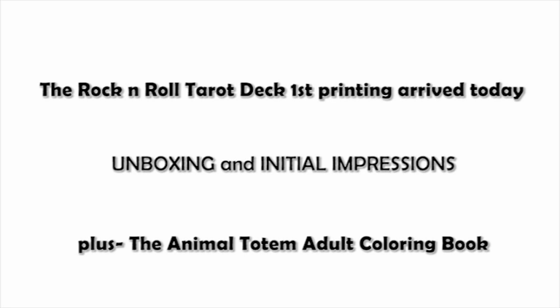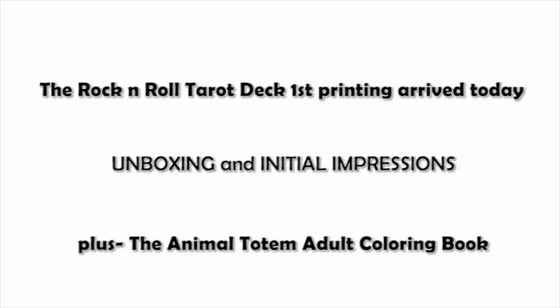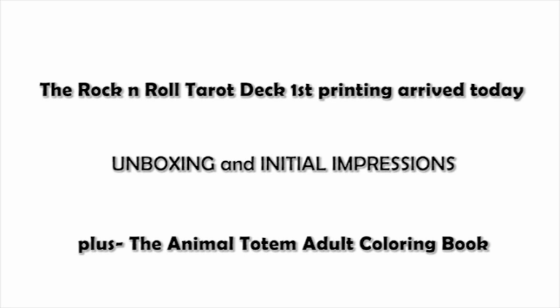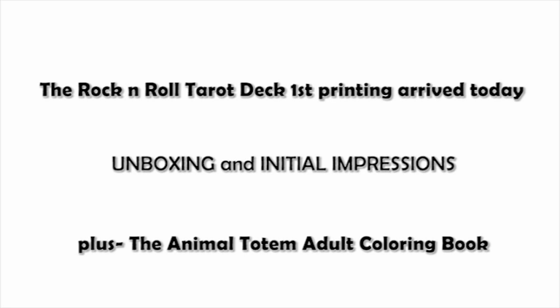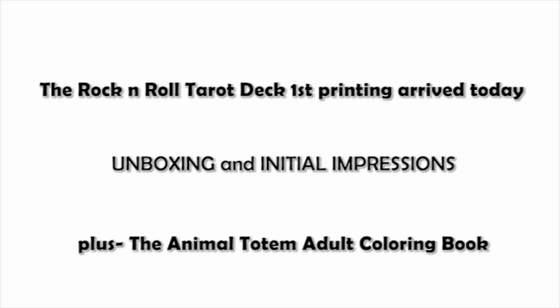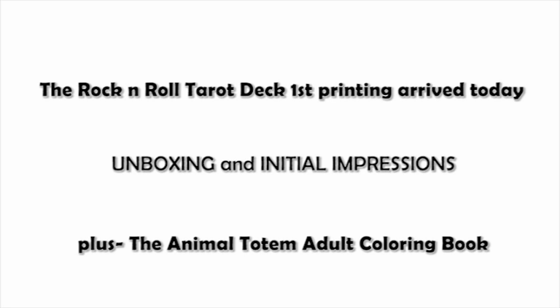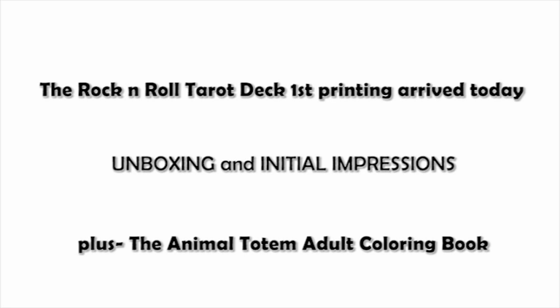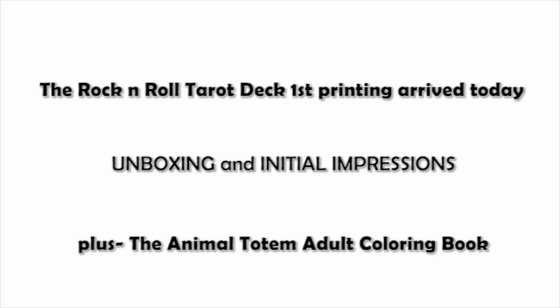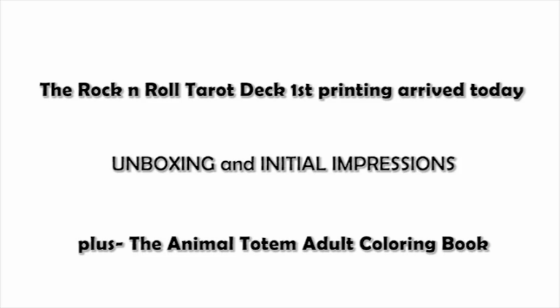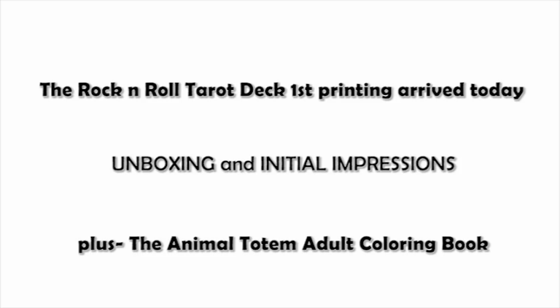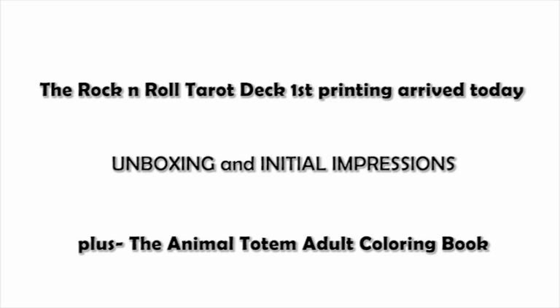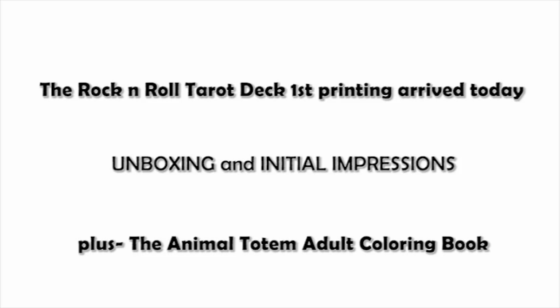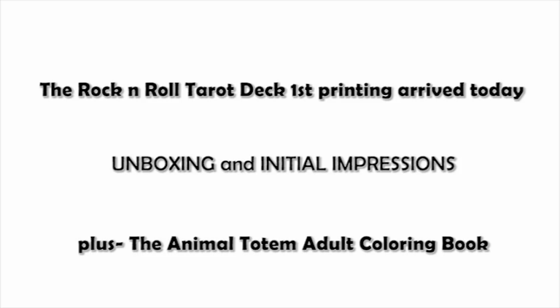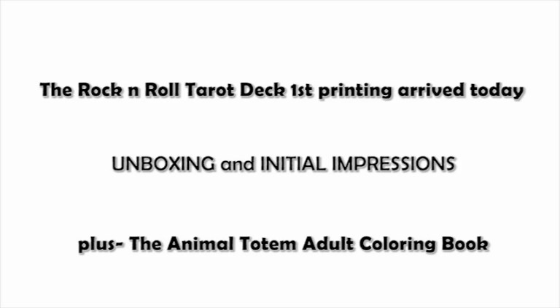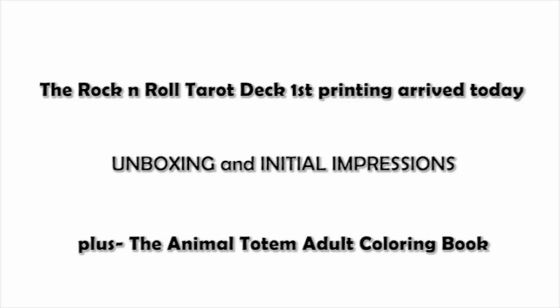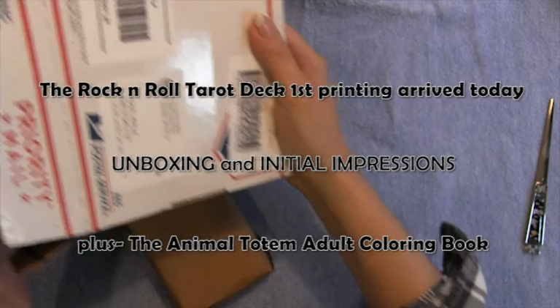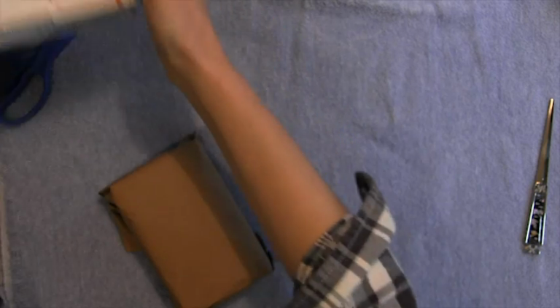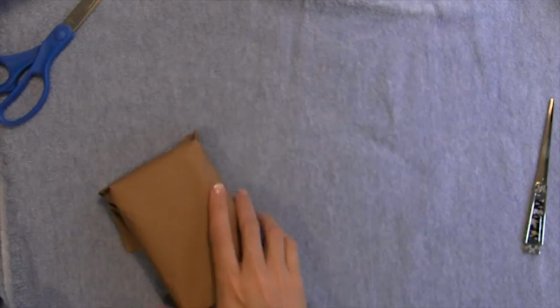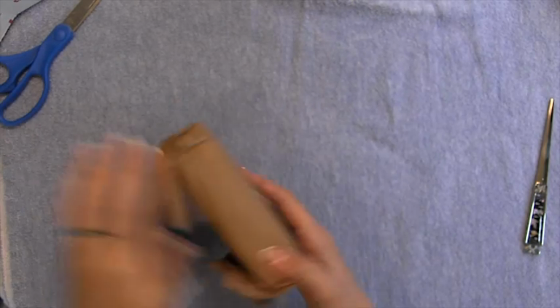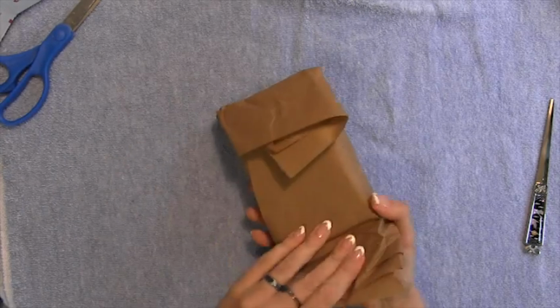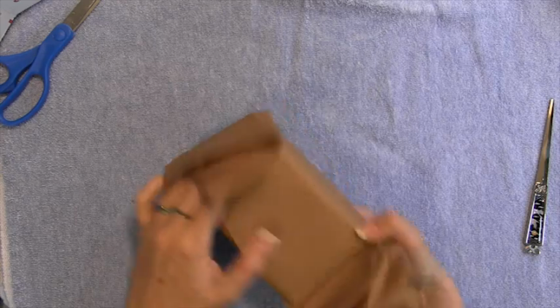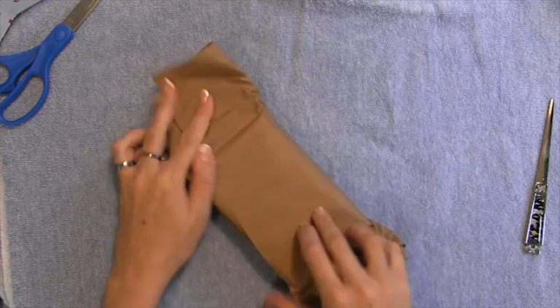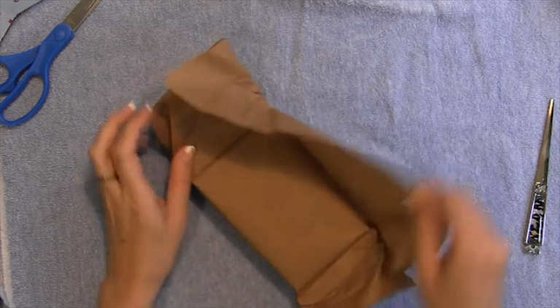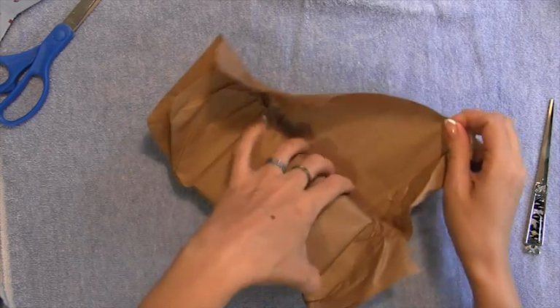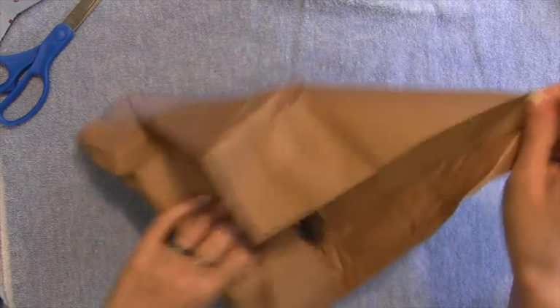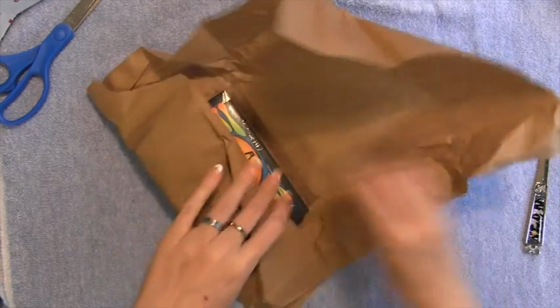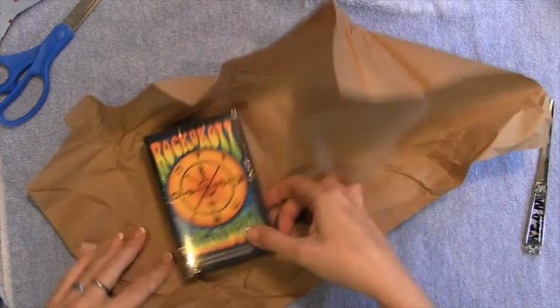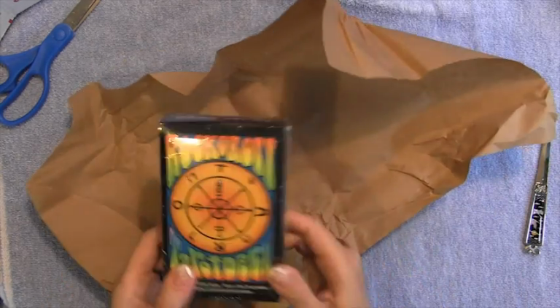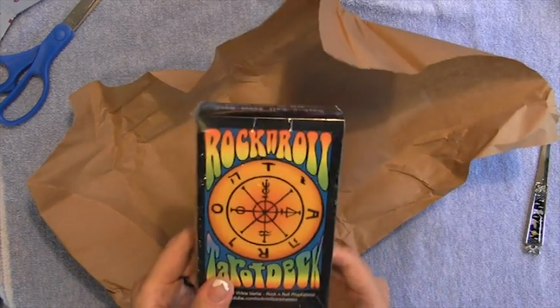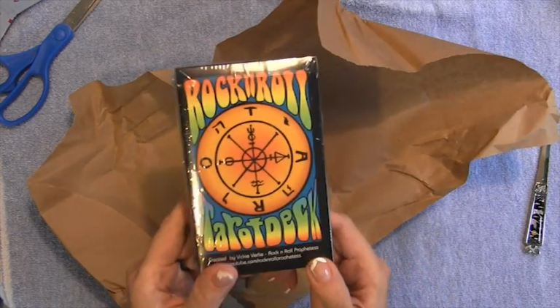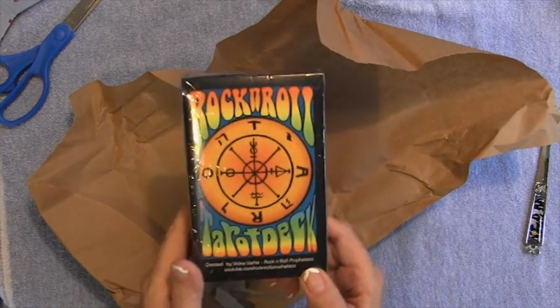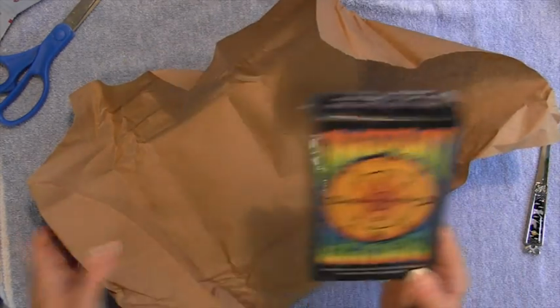Okay everyone, here I am. I'm going to unbox the deck that I made. My test print has finally arrived. I'm really excited. And here it is — the Rock and Roll Tarot deck!